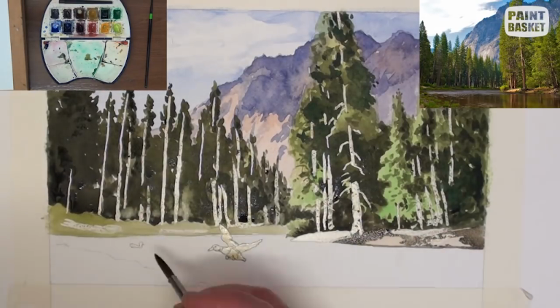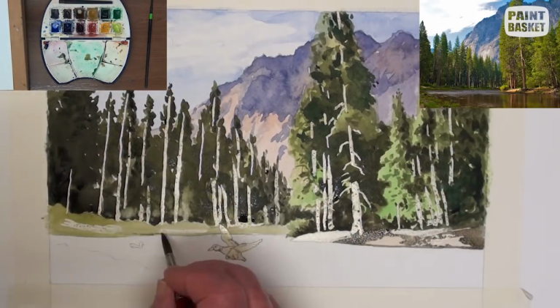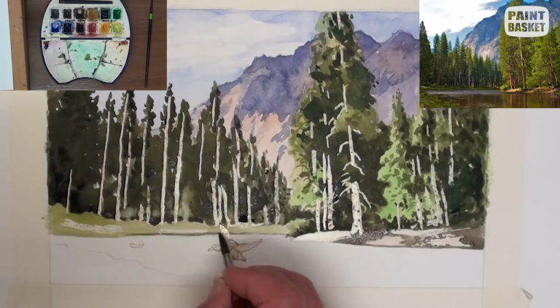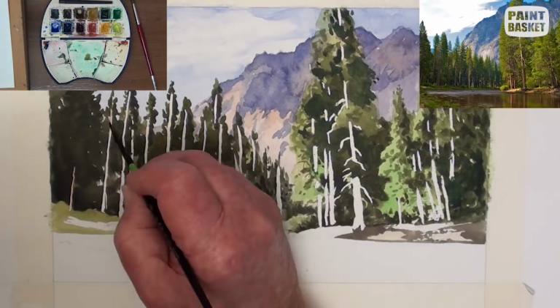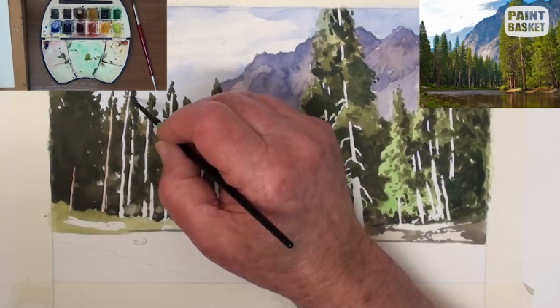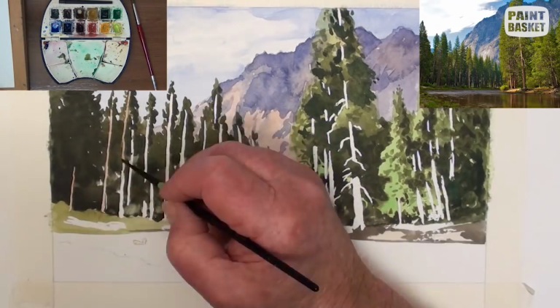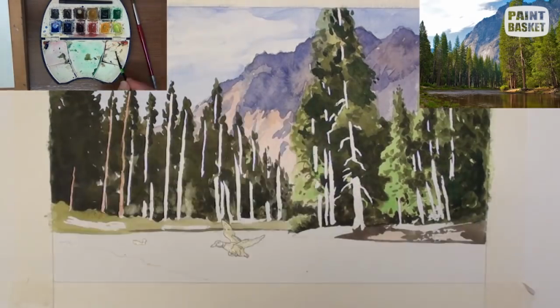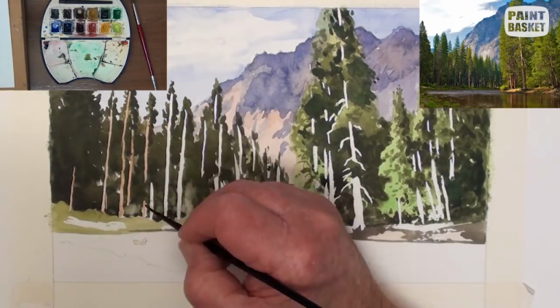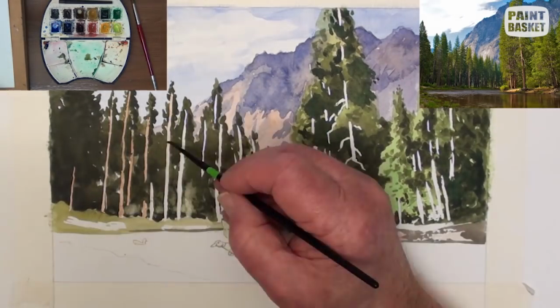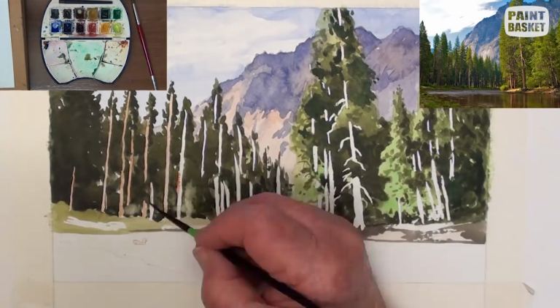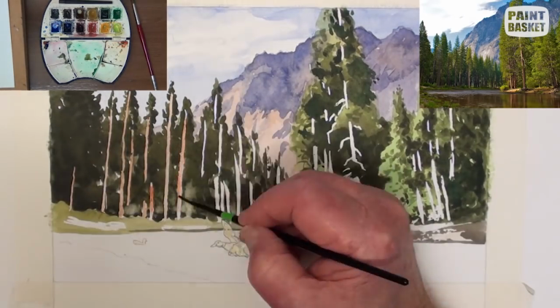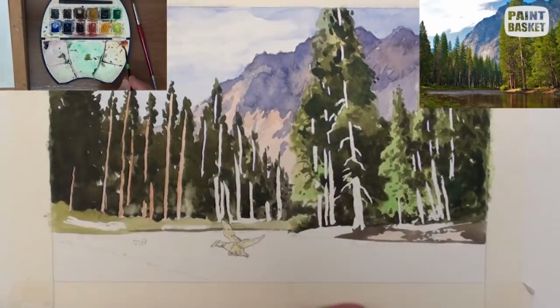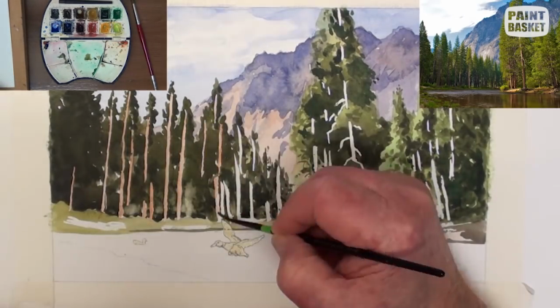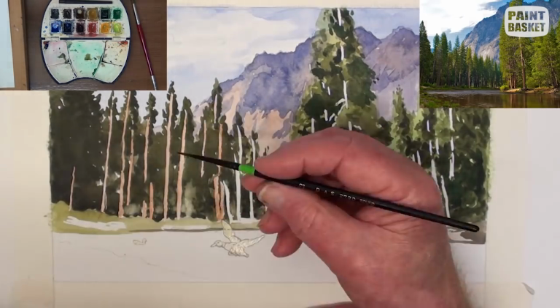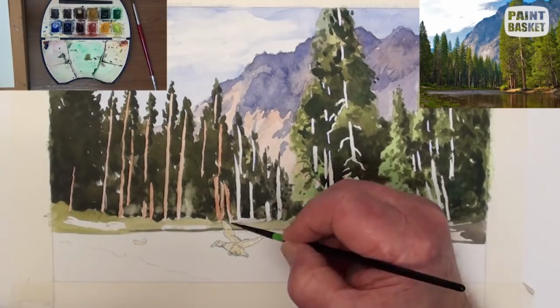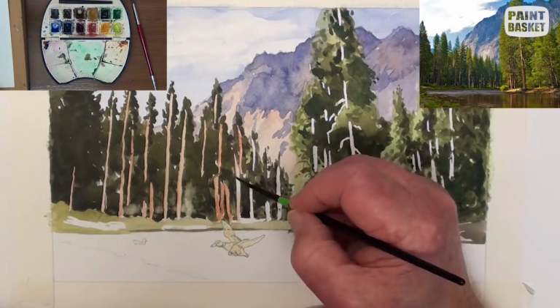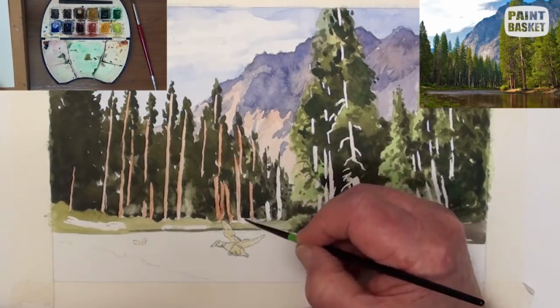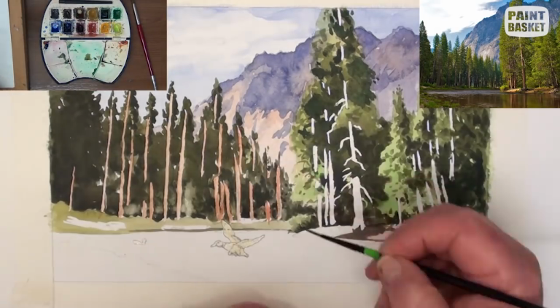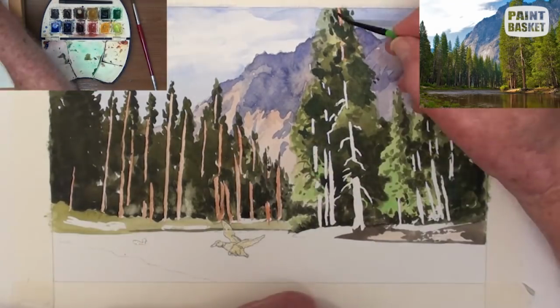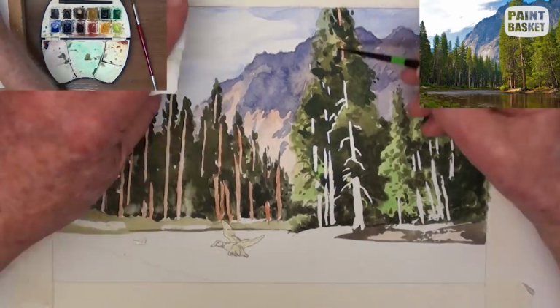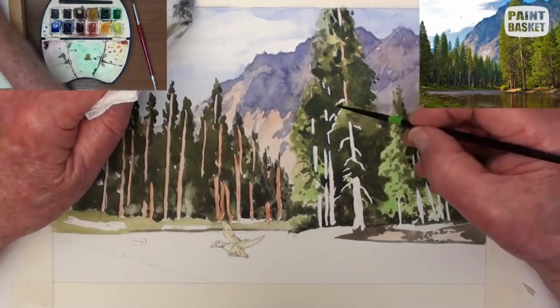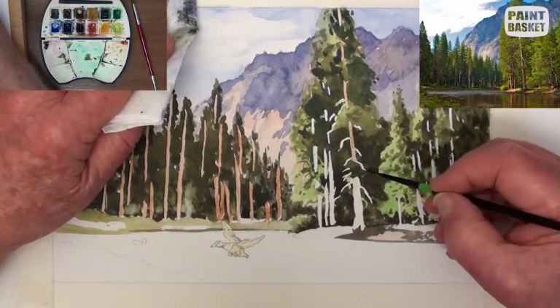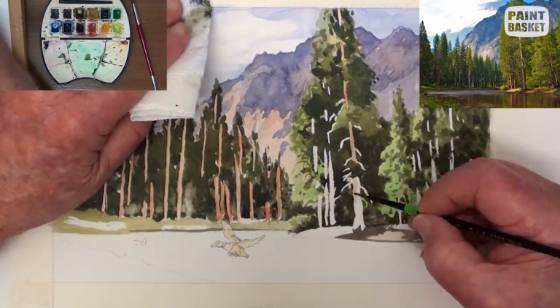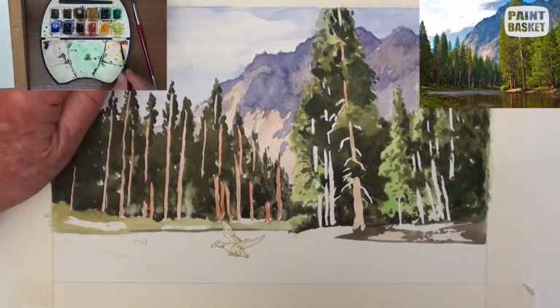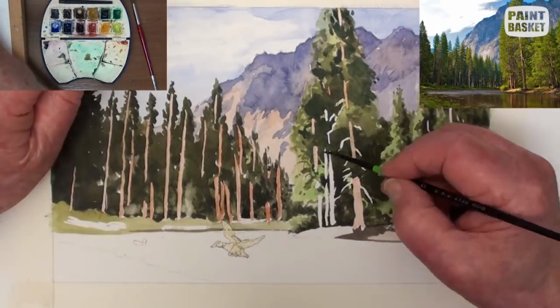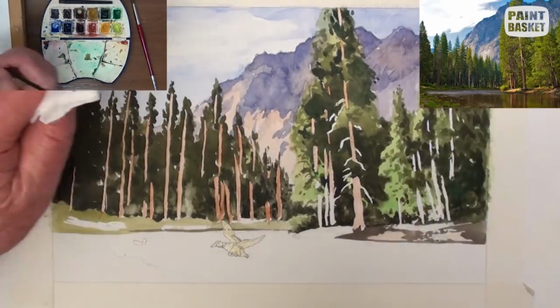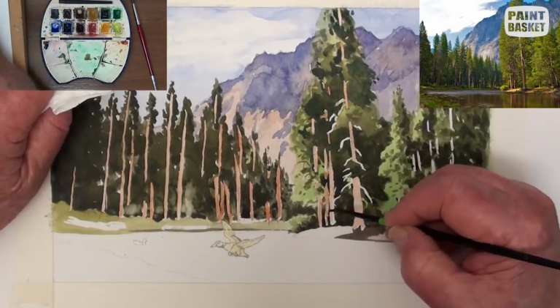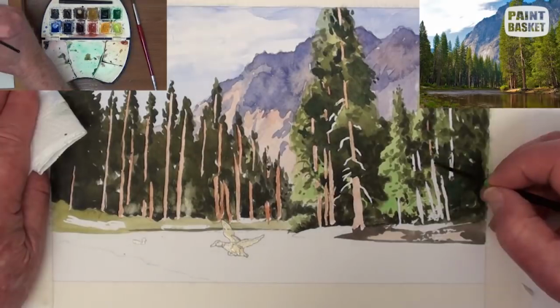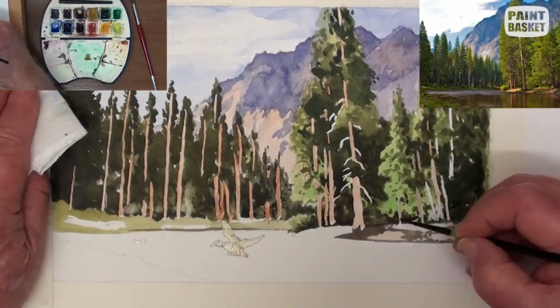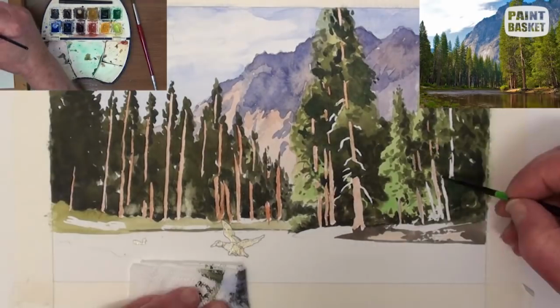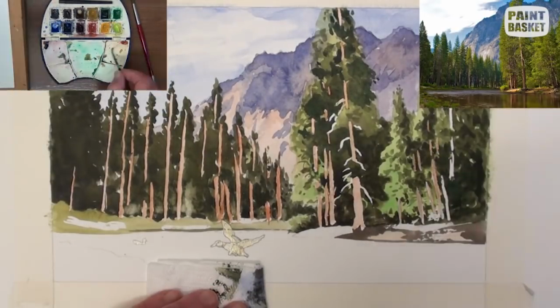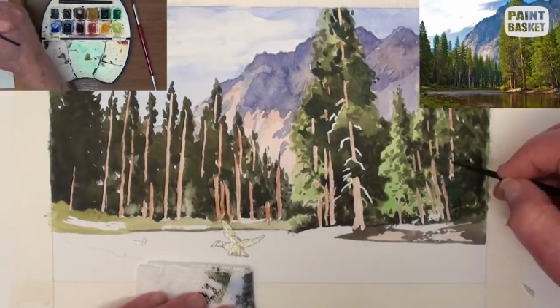Remove all the masking fluid and with a small round brush and some light burnt sienna, fold in all the tree trunks and dab with a tissue if they are a bit too dark.